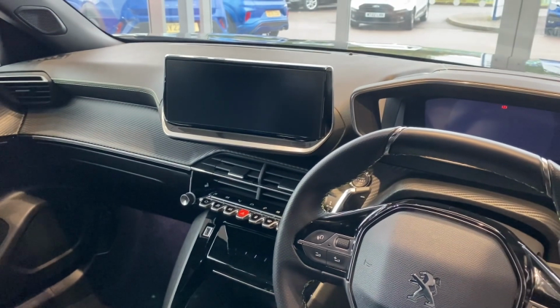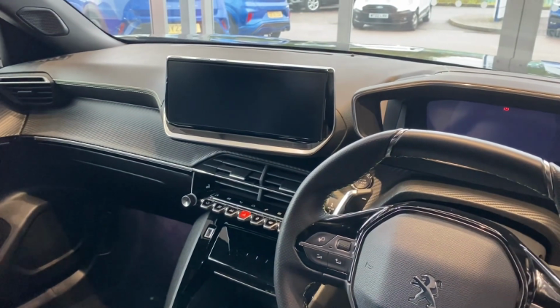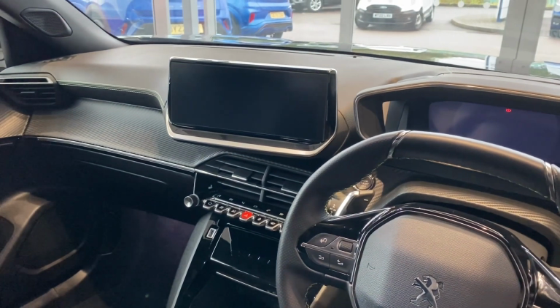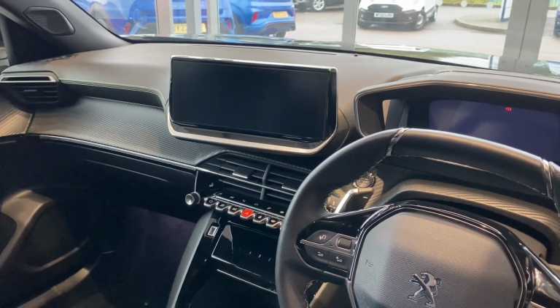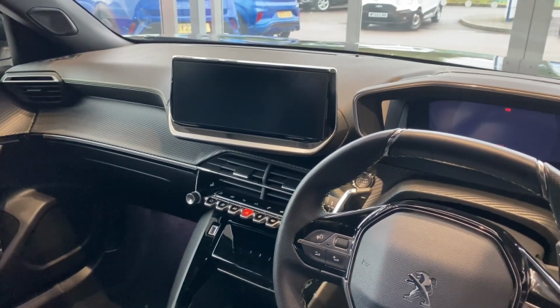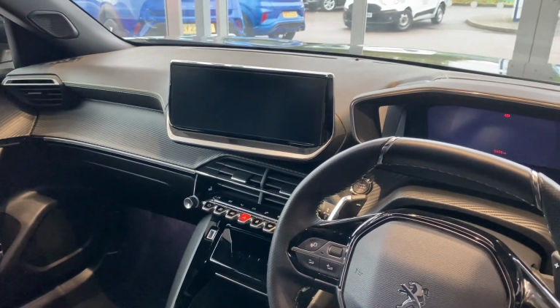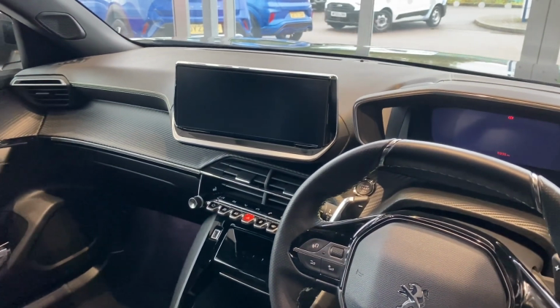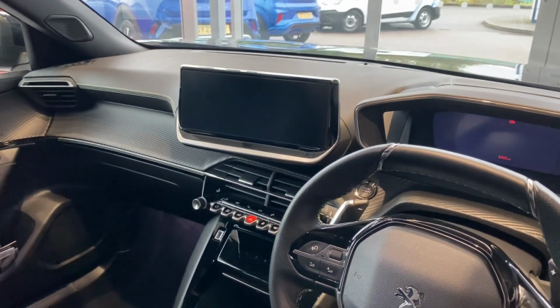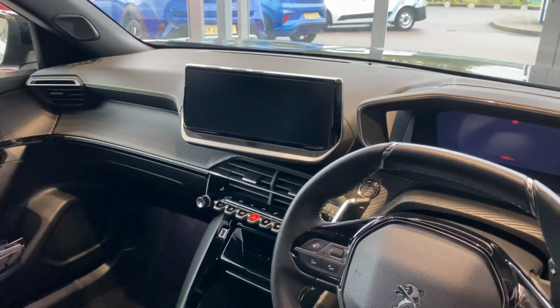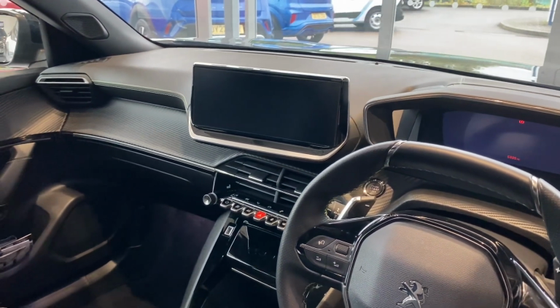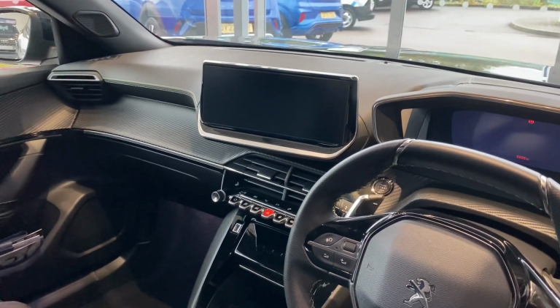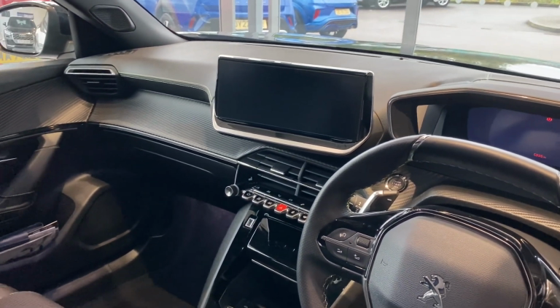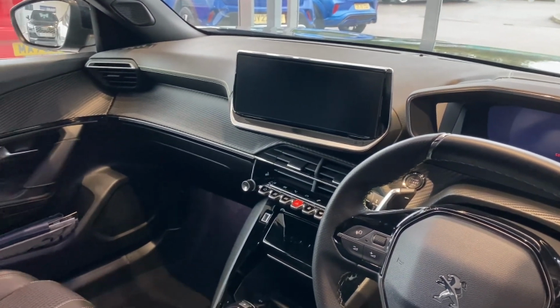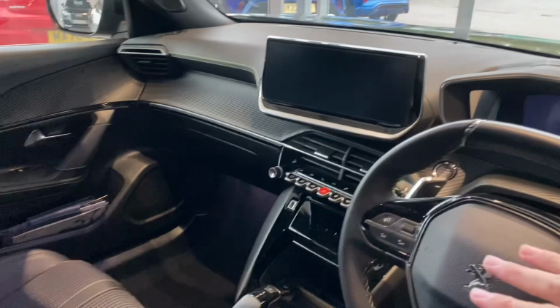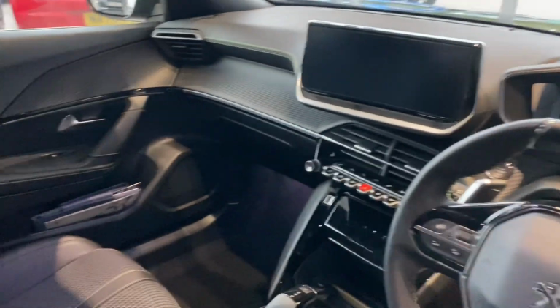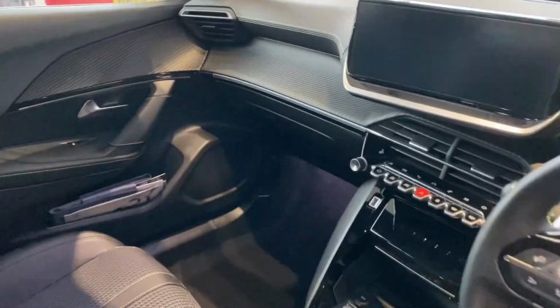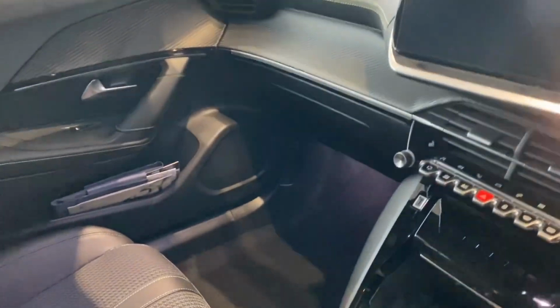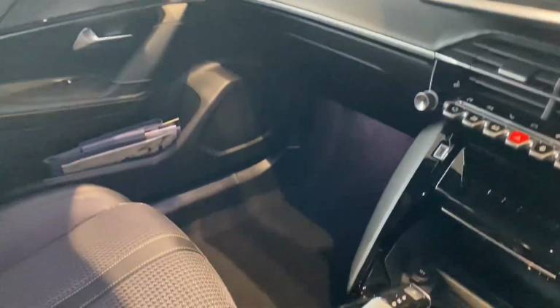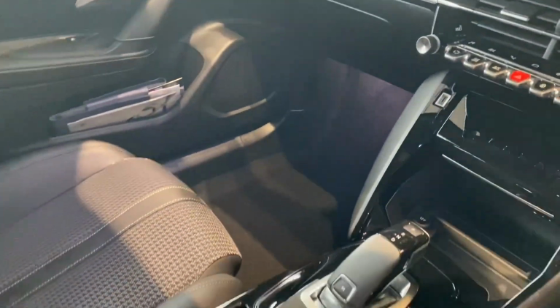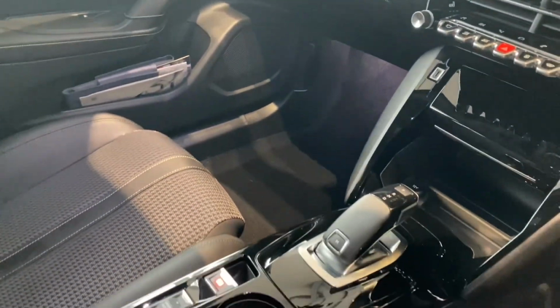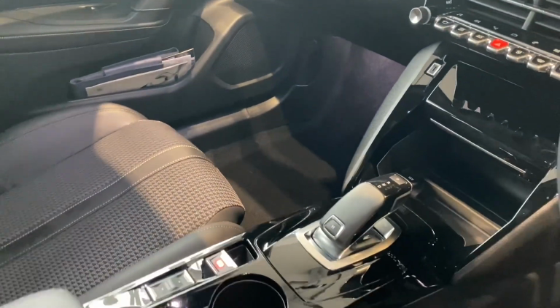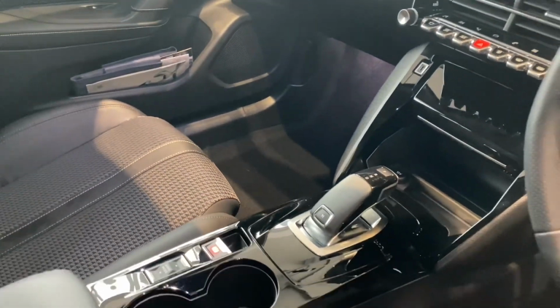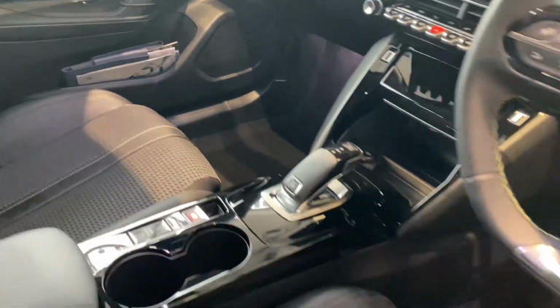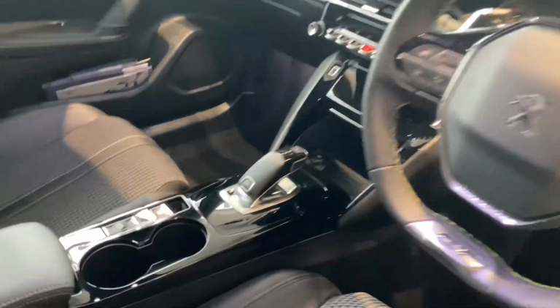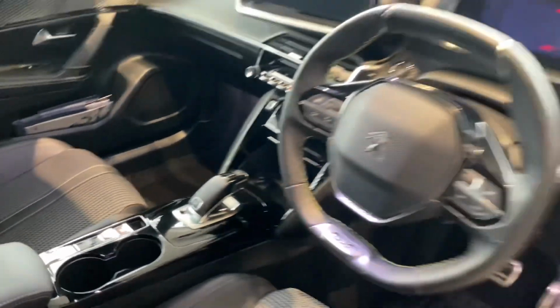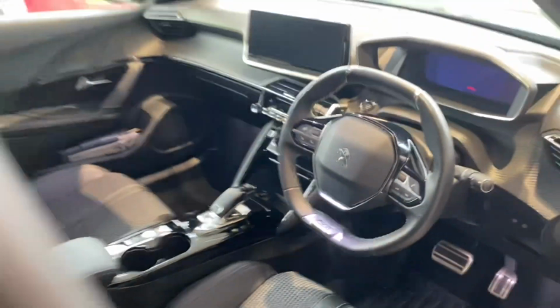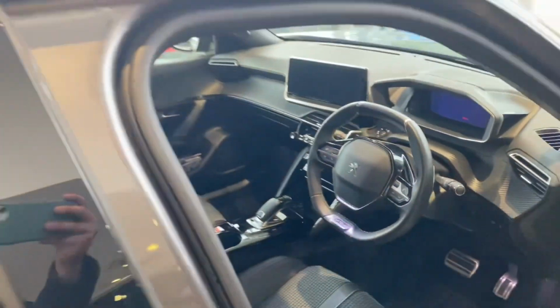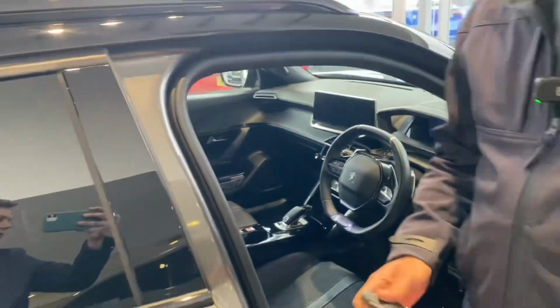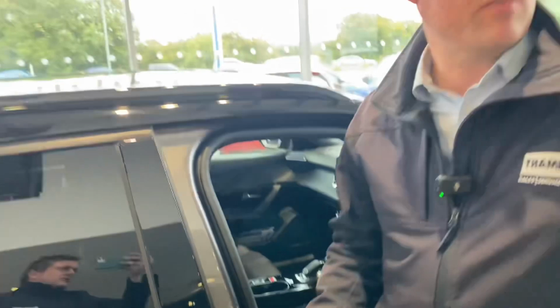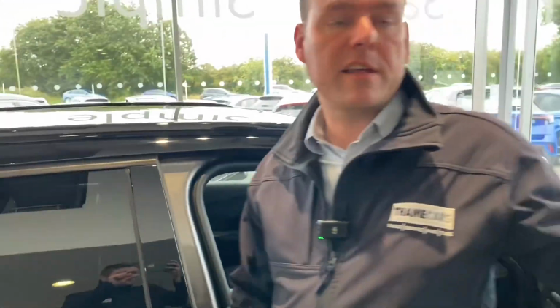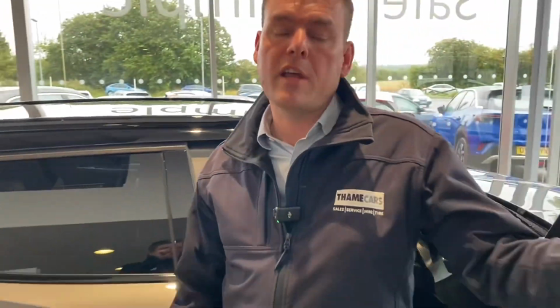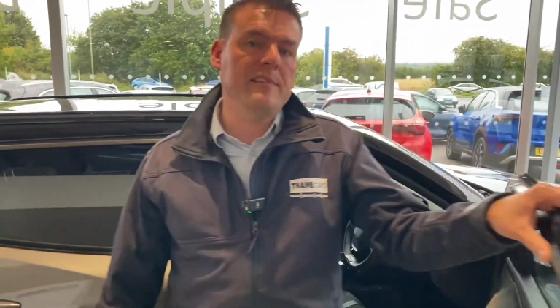Bluetooth for your phone, and you've got Apple CarPlay and Android Auto too on this auto gearbox model. It's a 1.2 turbo petrol. Really goes well too. It's ready to go. Don't miss it.